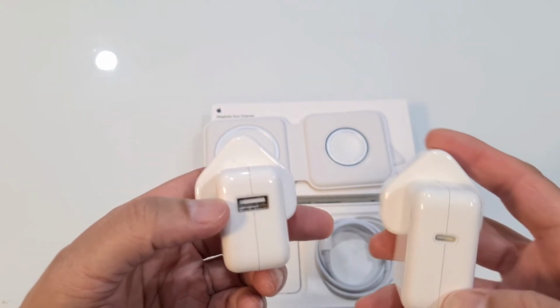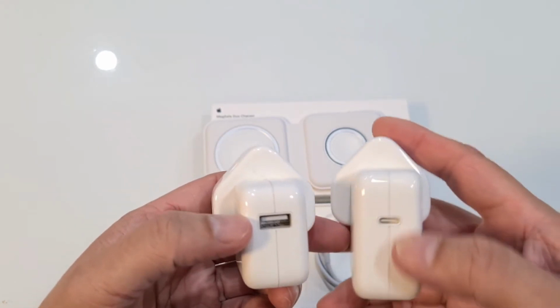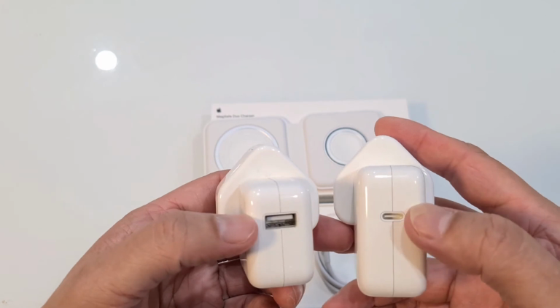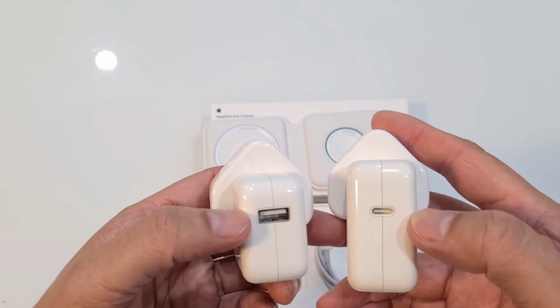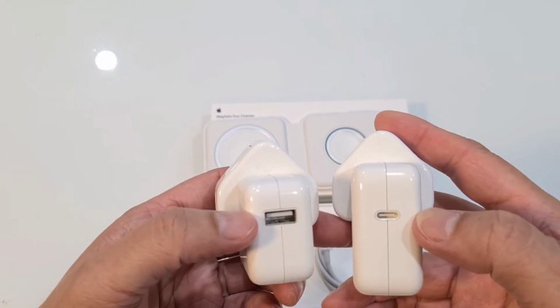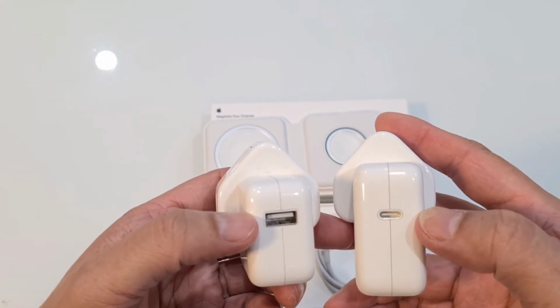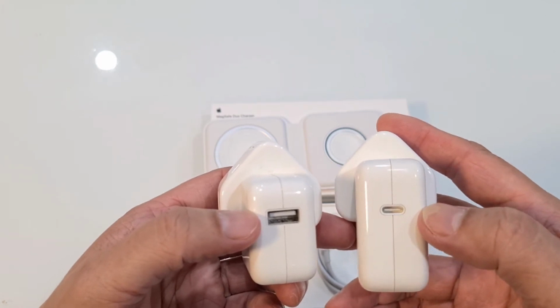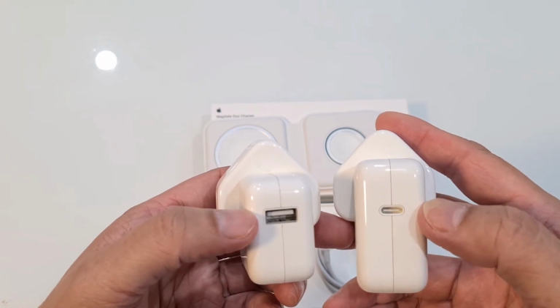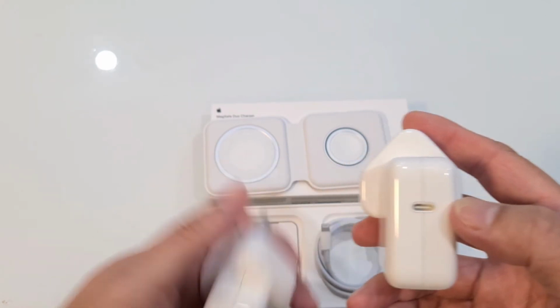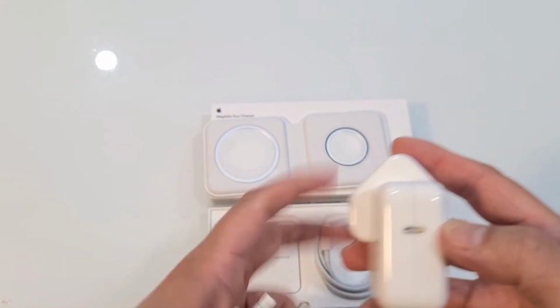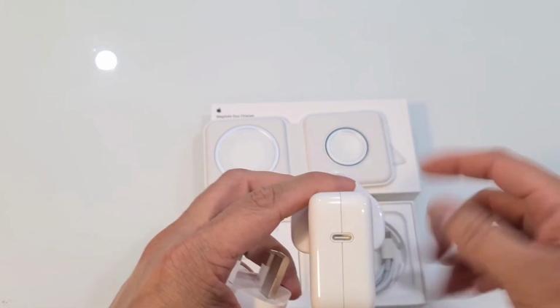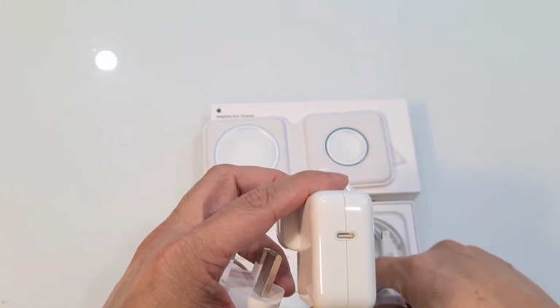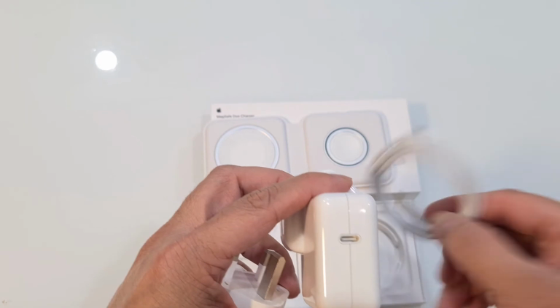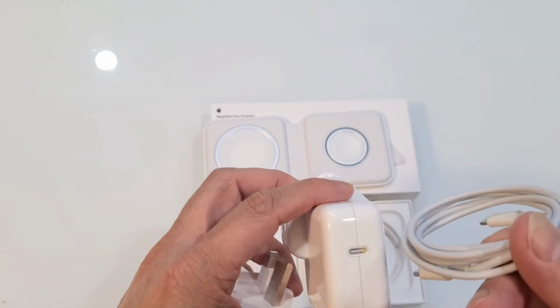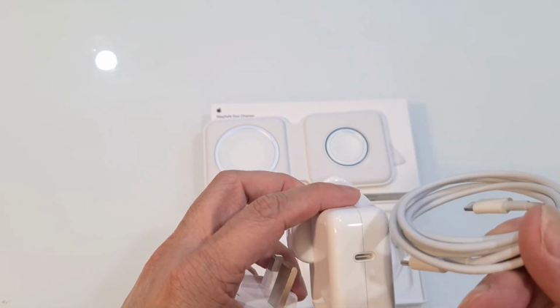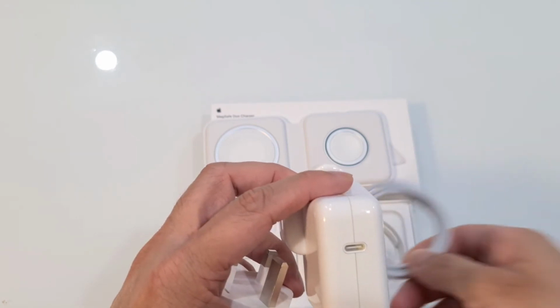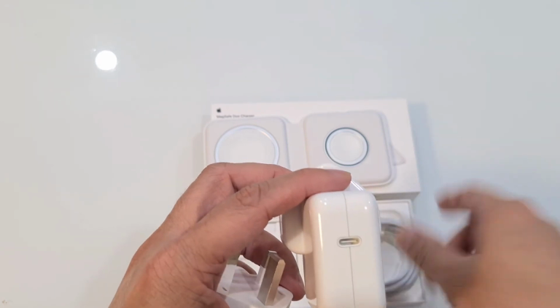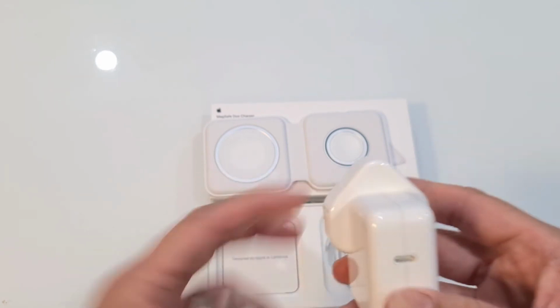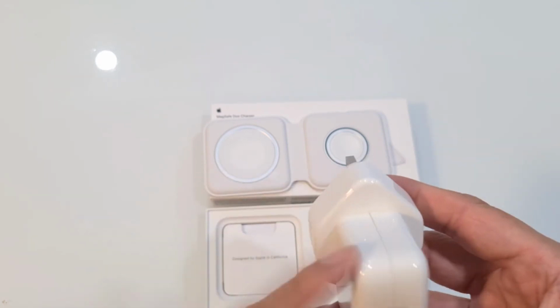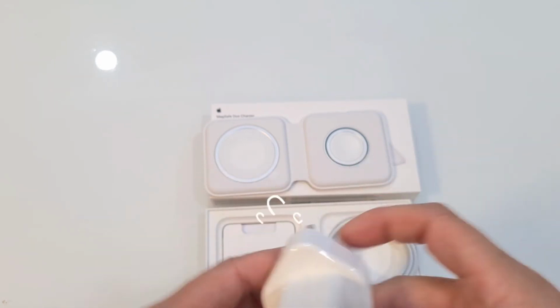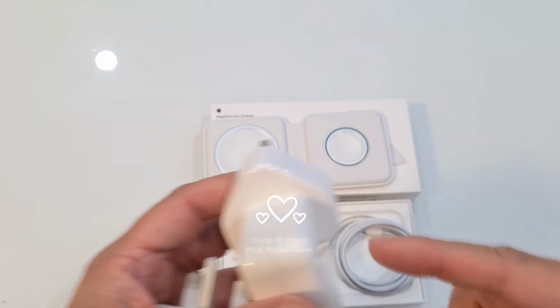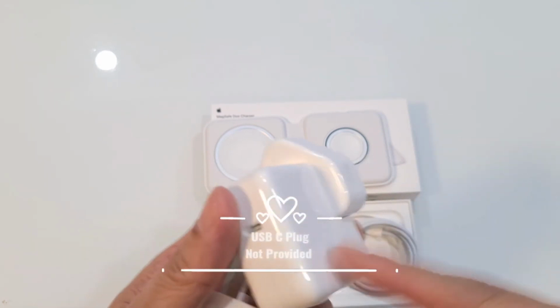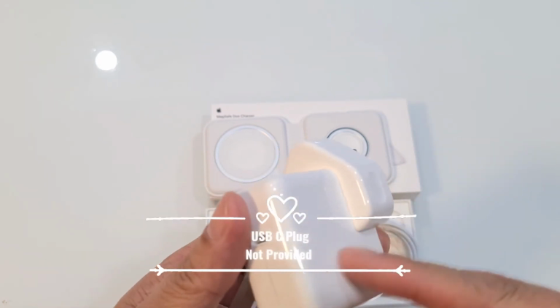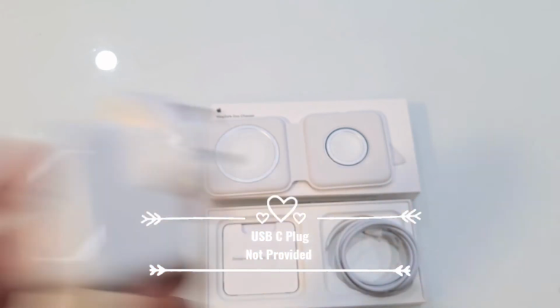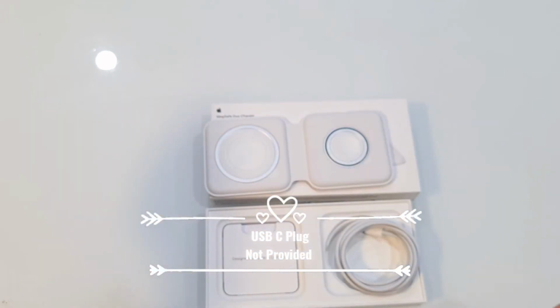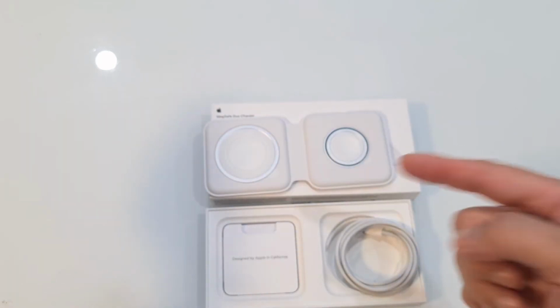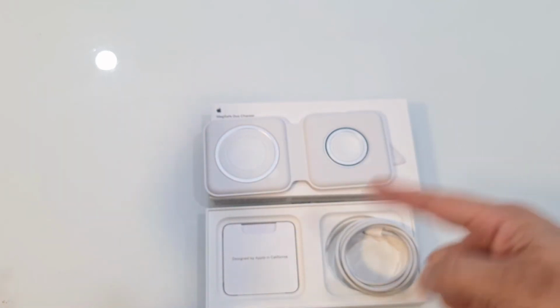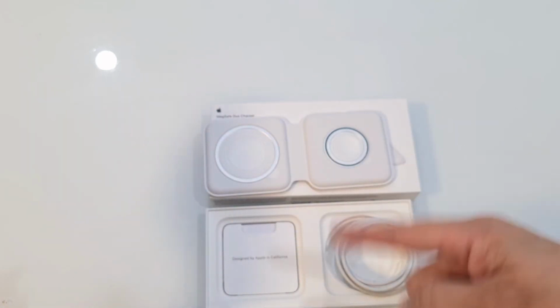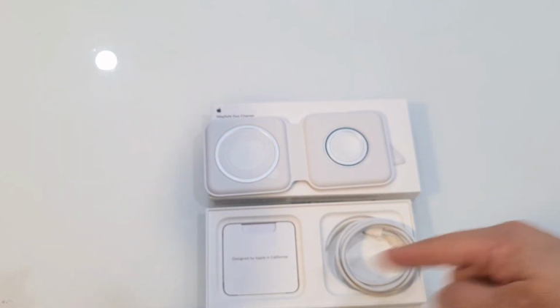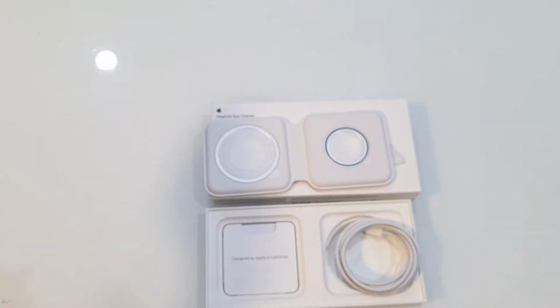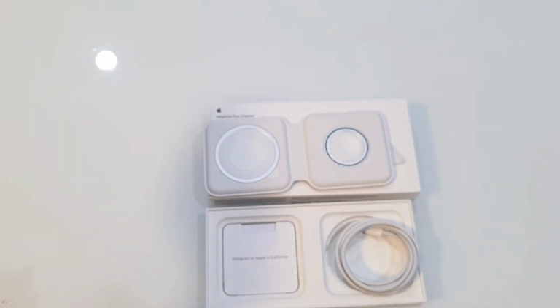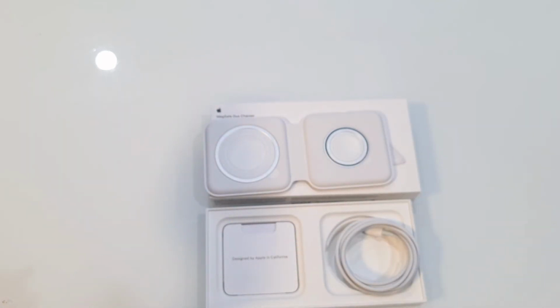You will need the new USB-C charger — that will work. Otherwise this will not be able to fit. So just make sure you have the right head, because remember, this is not provided in the box. This is what comes inside only.